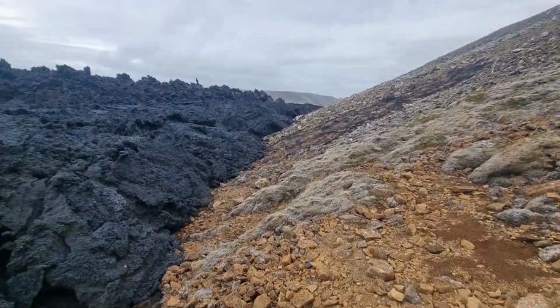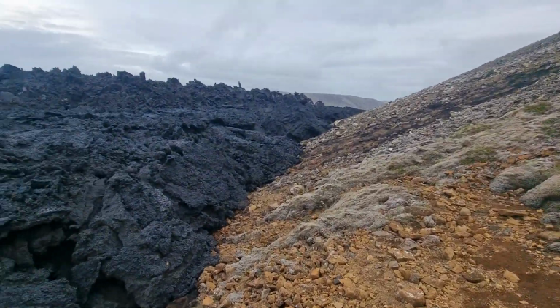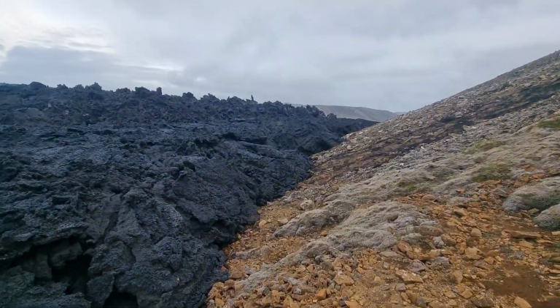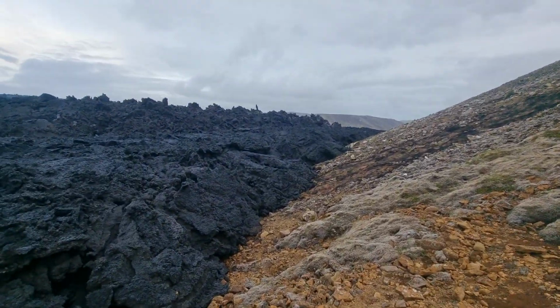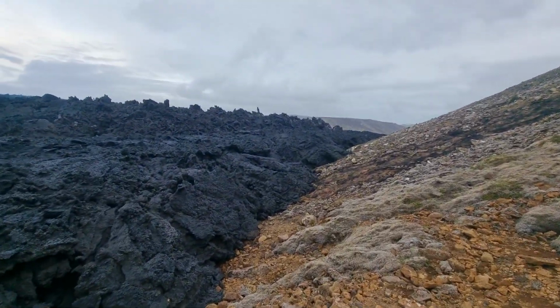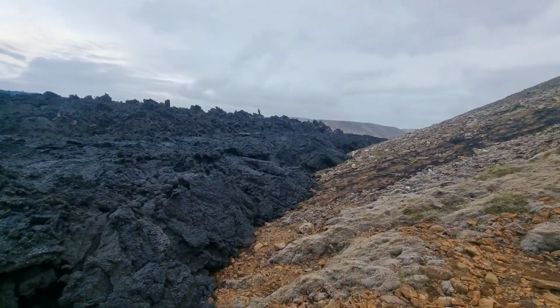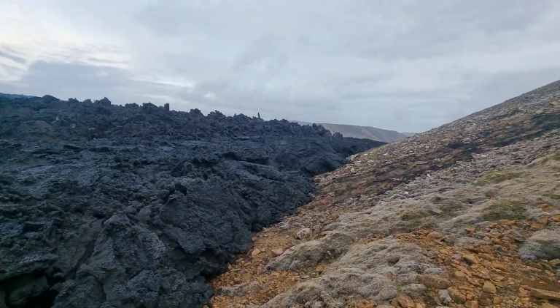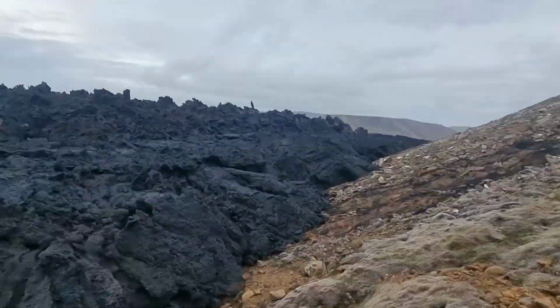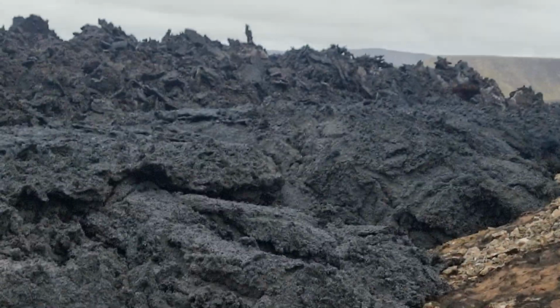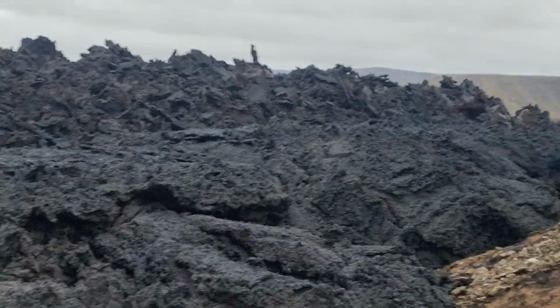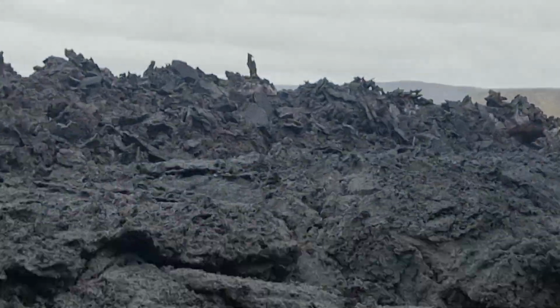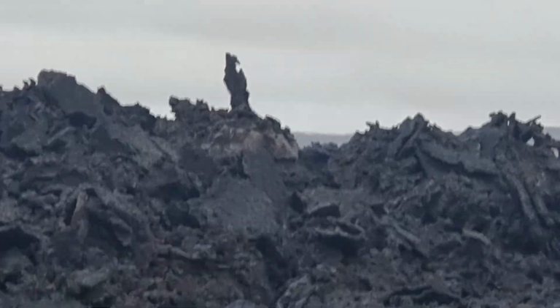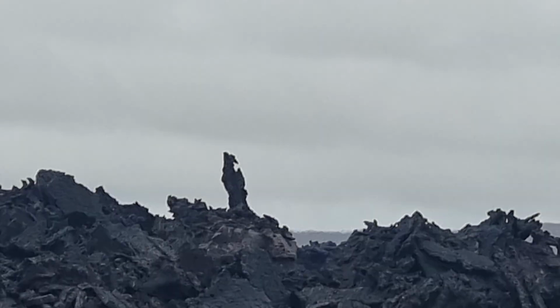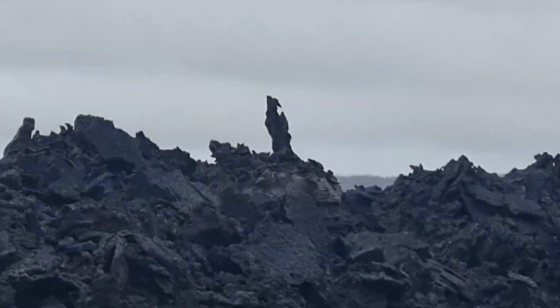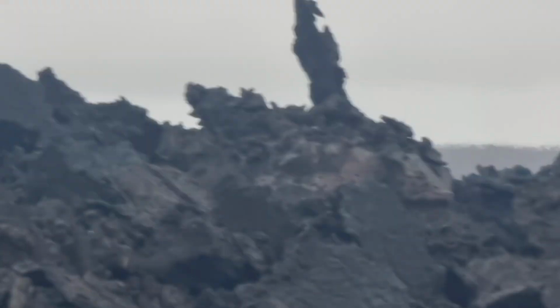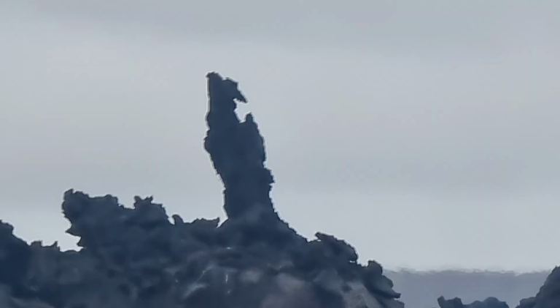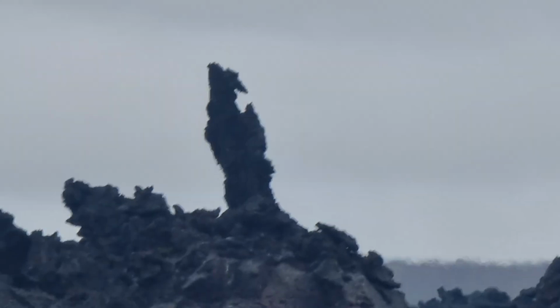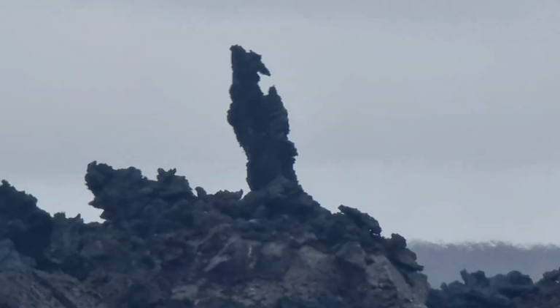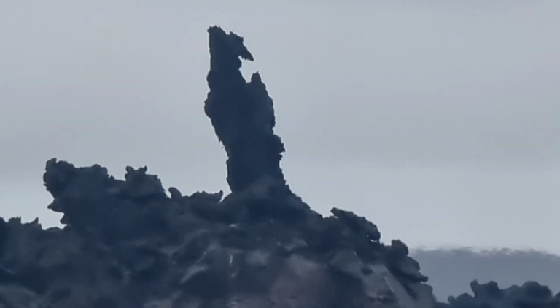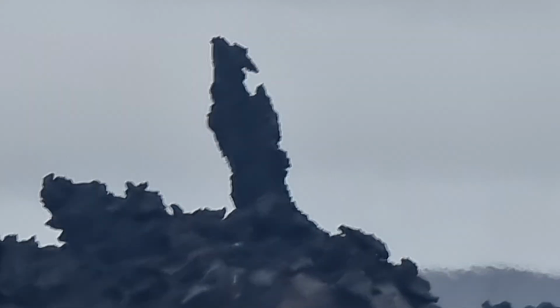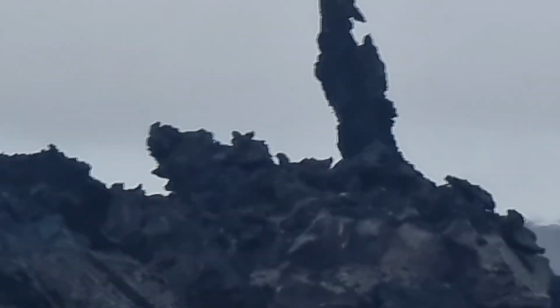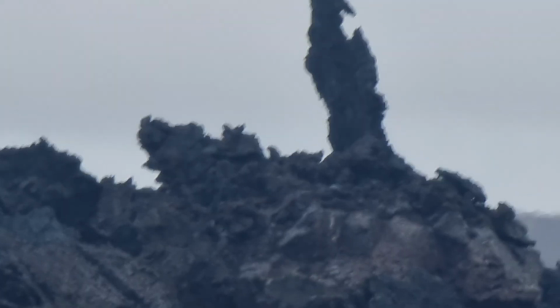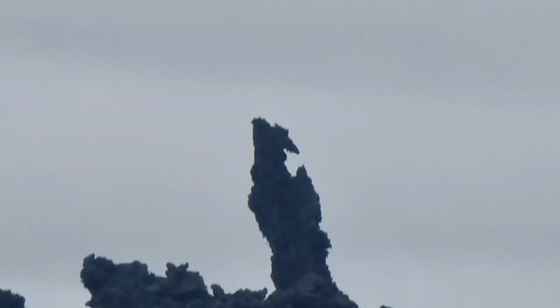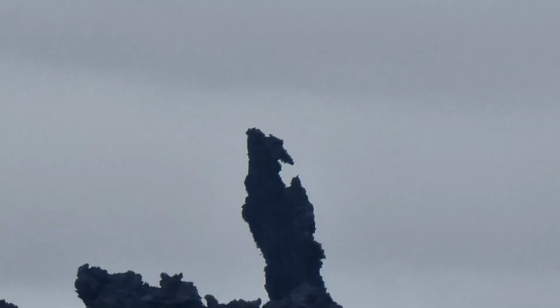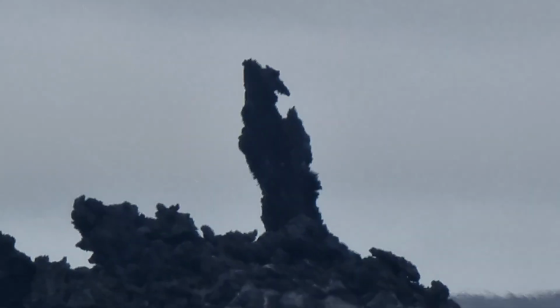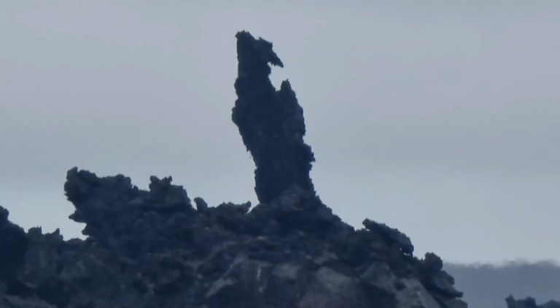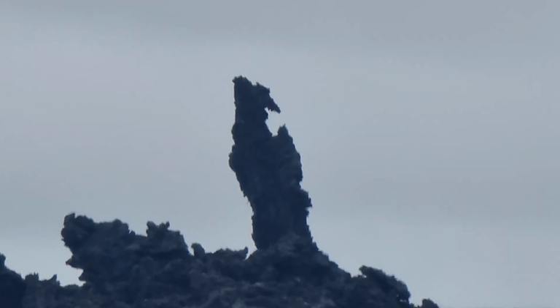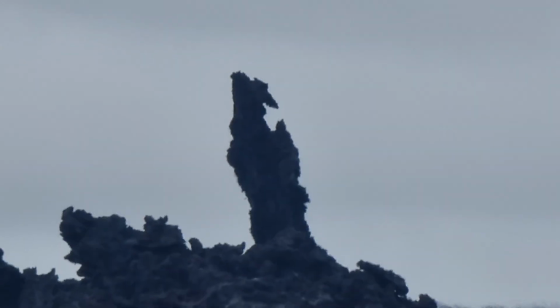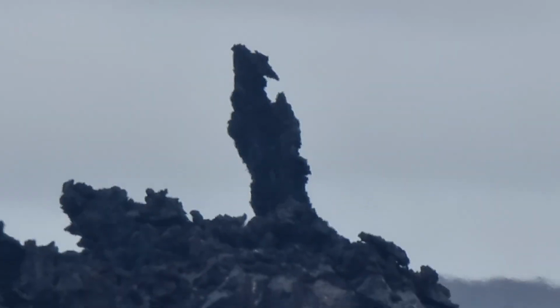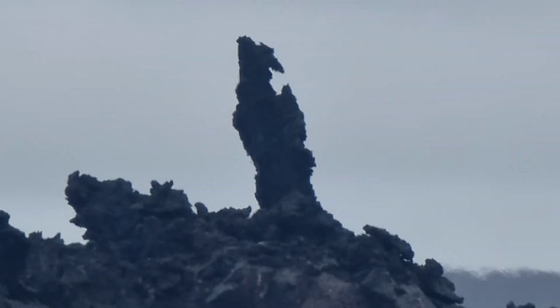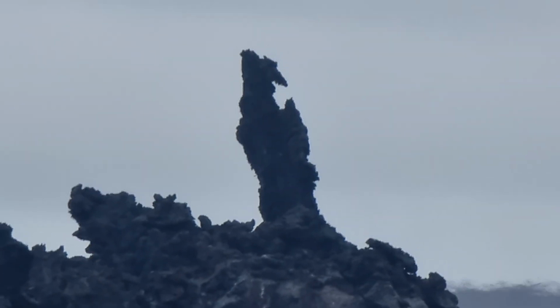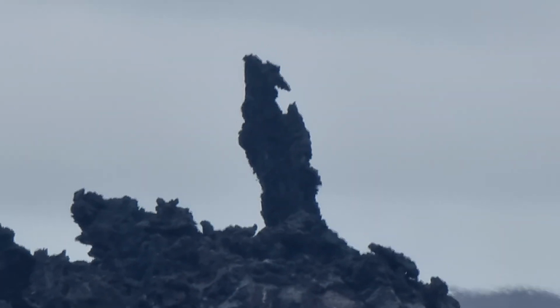You remember that figure there from my last video? This super peculiar guy there — how to call it? I don't even know.